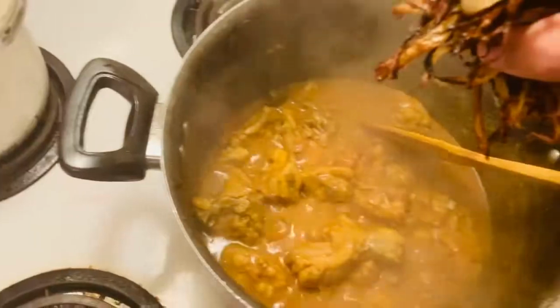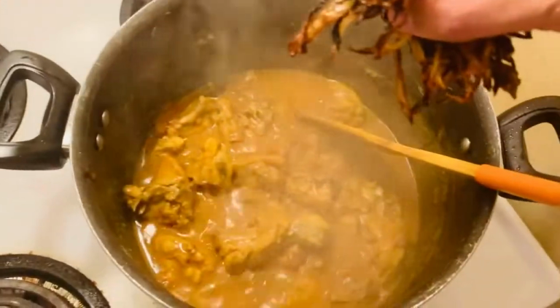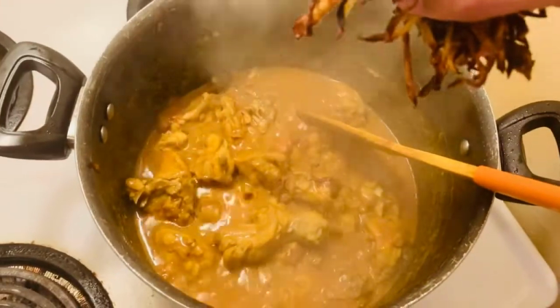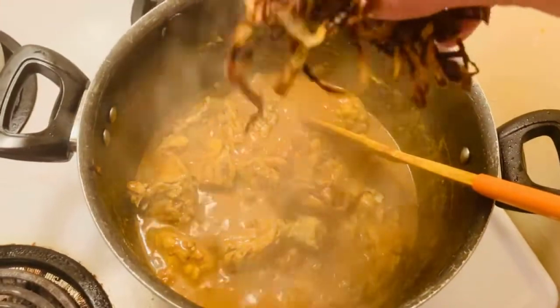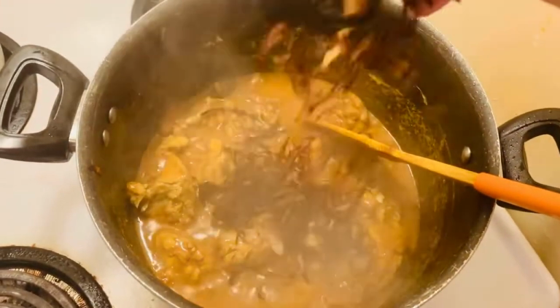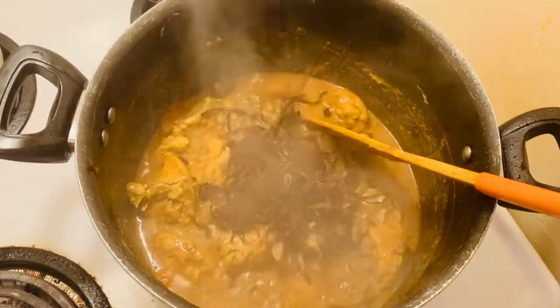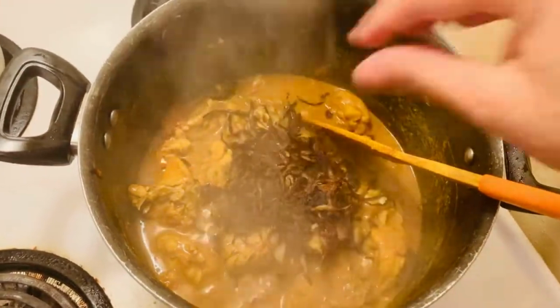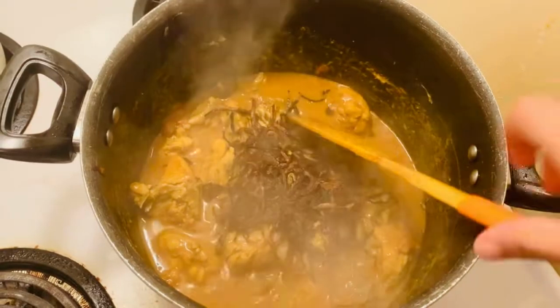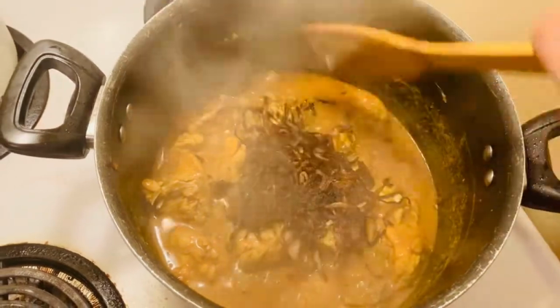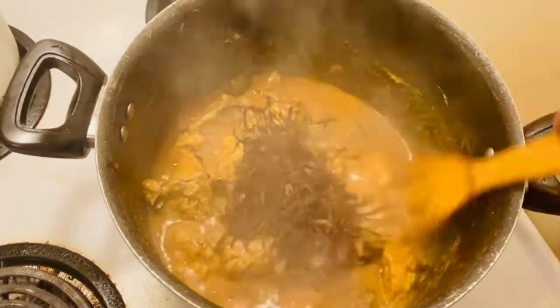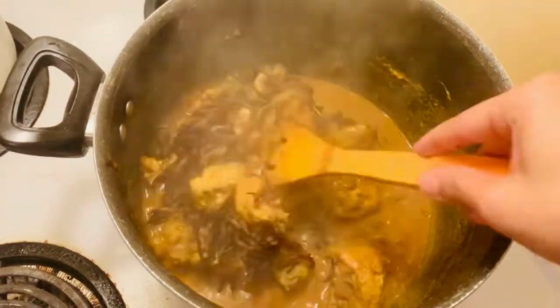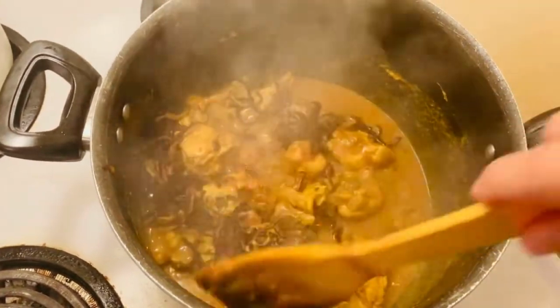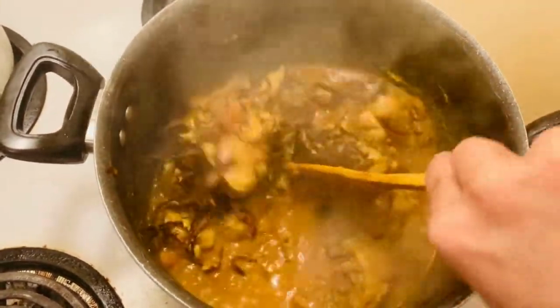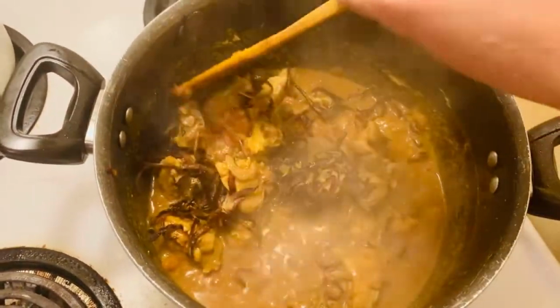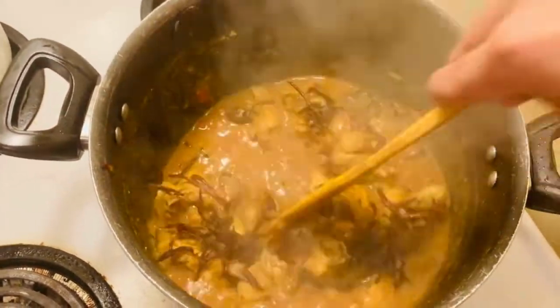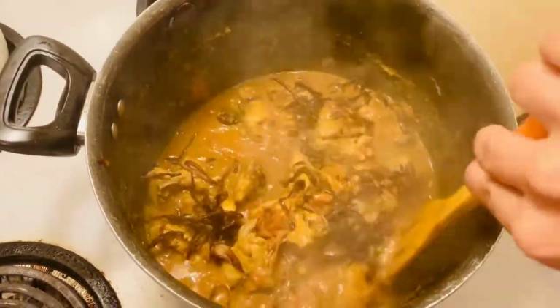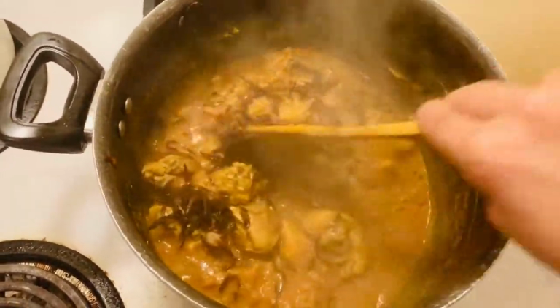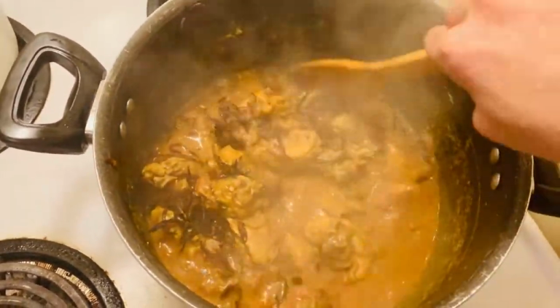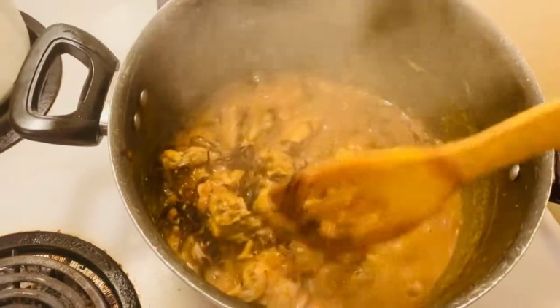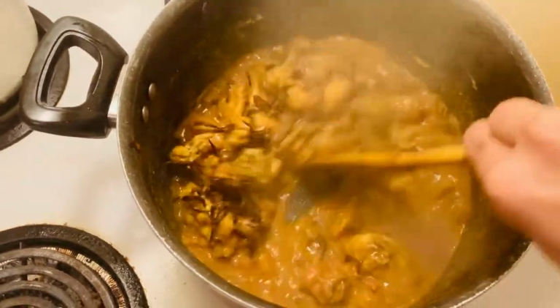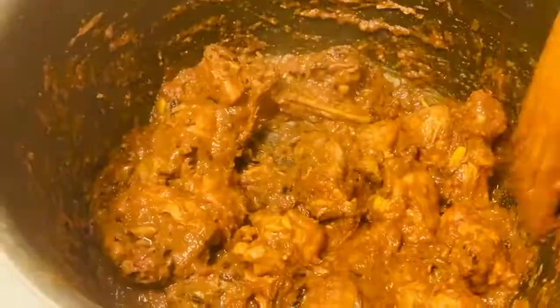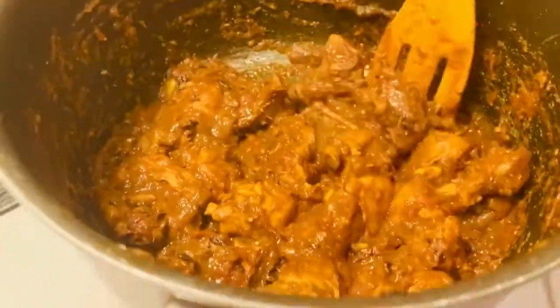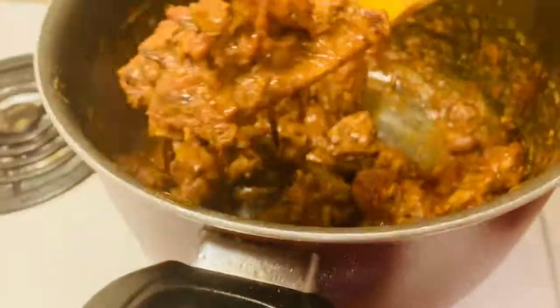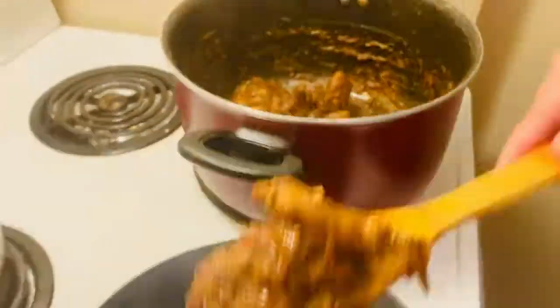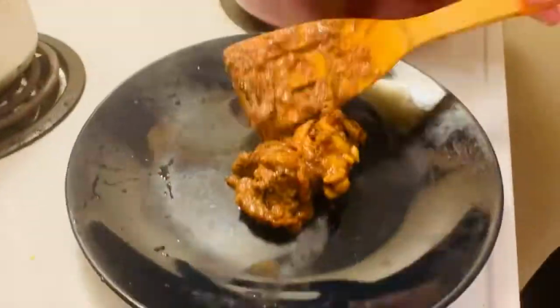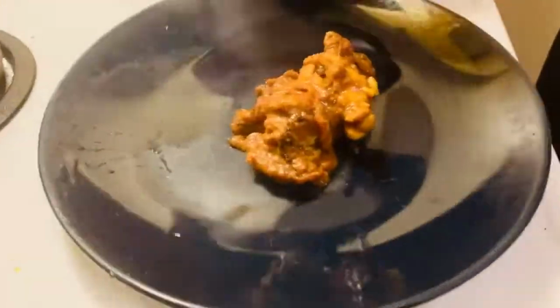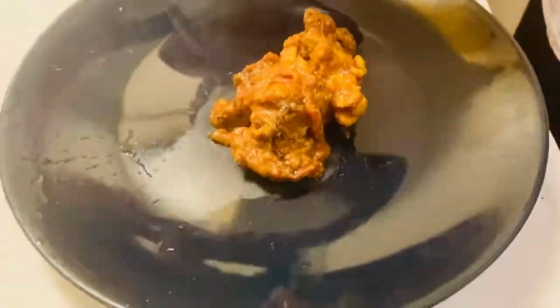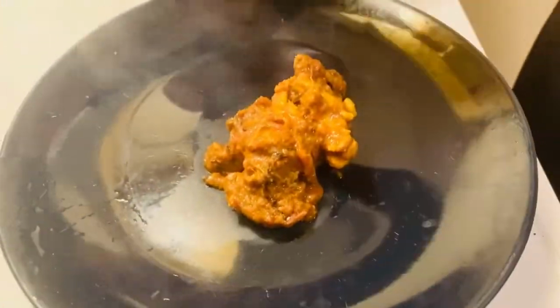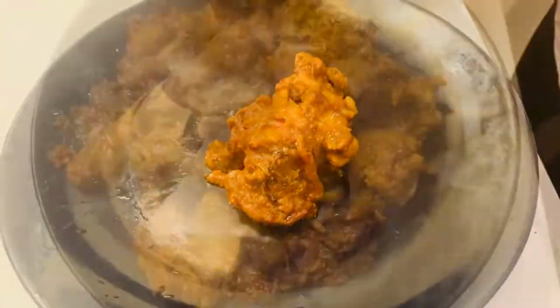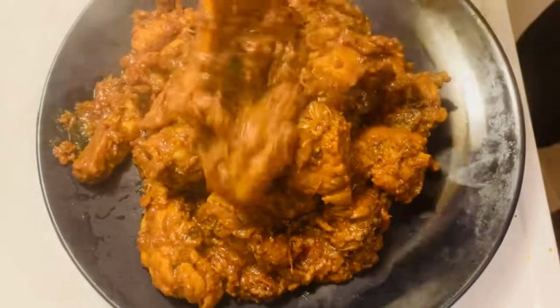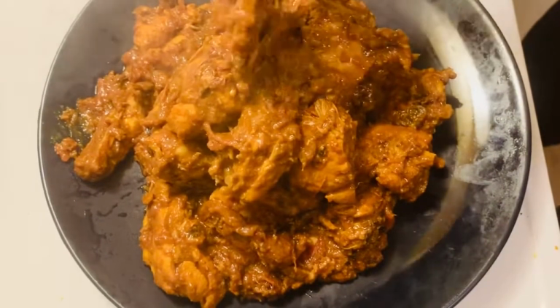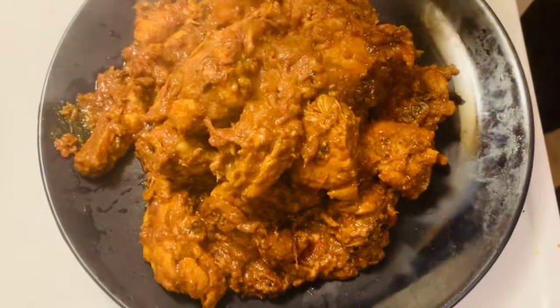Add some fried onion into the chicken and keep some aside for the last part. It will take 10 to 15 minutes until the chicken is properly cooked, and once it's cooked and all the water is dried, you can take it out onto a plate.